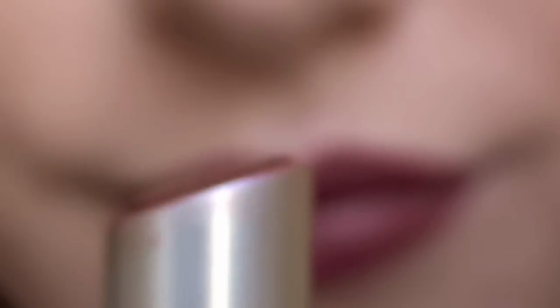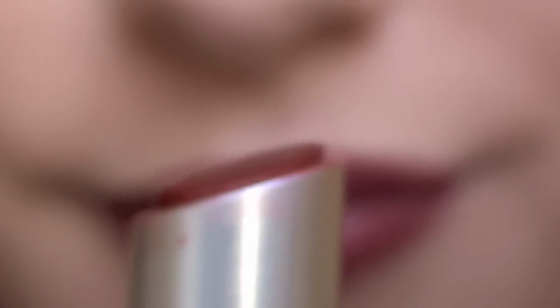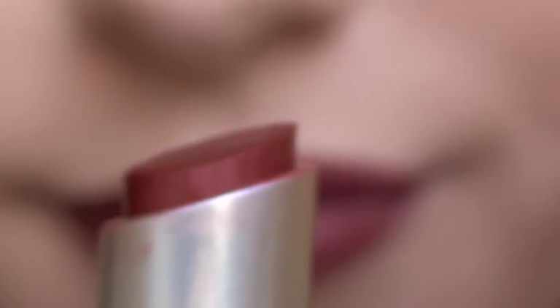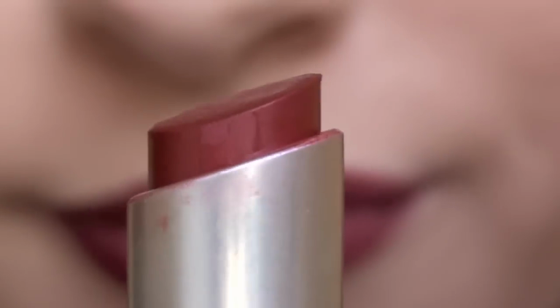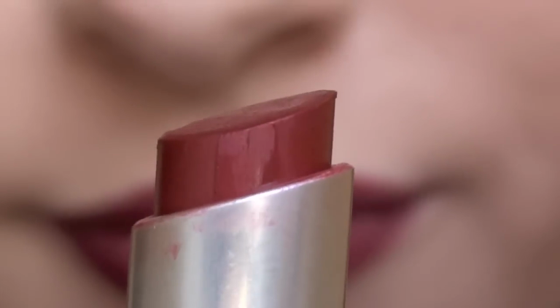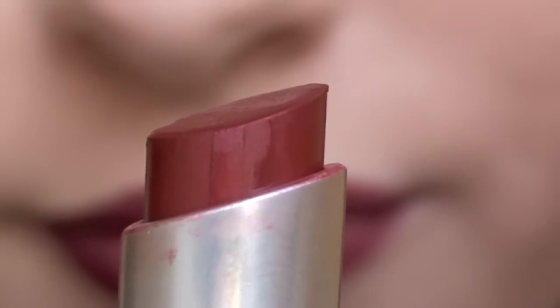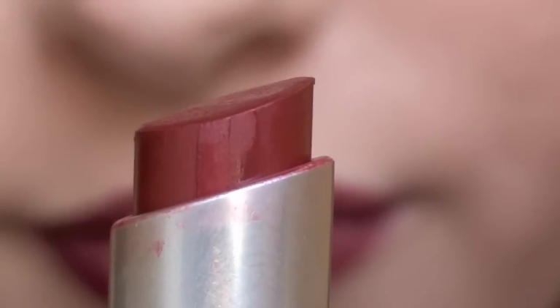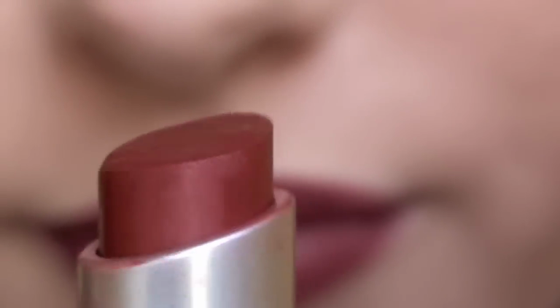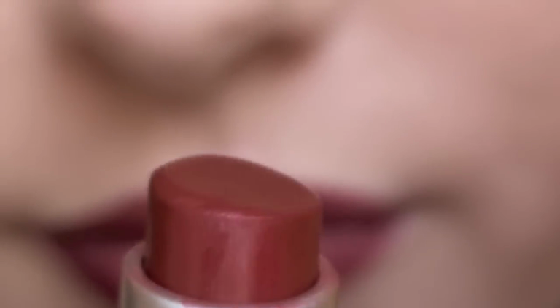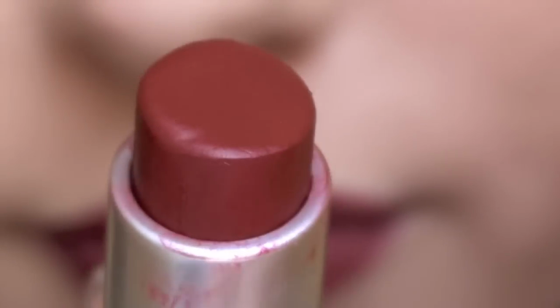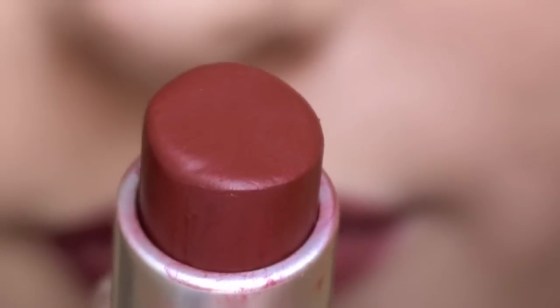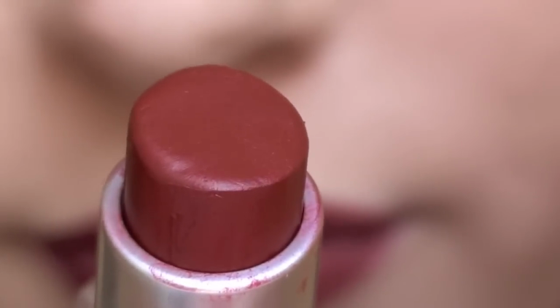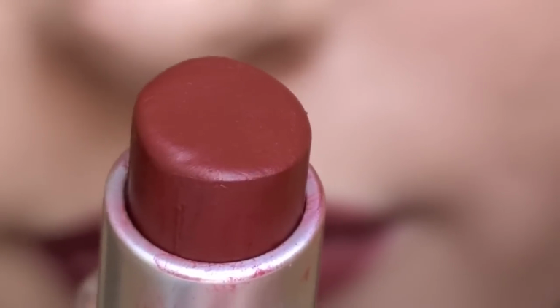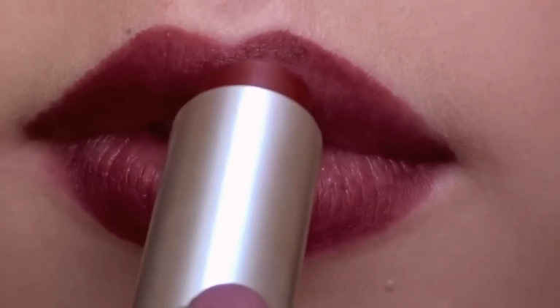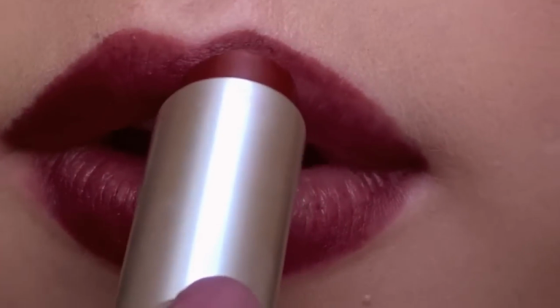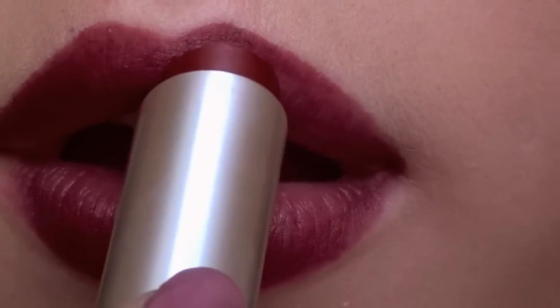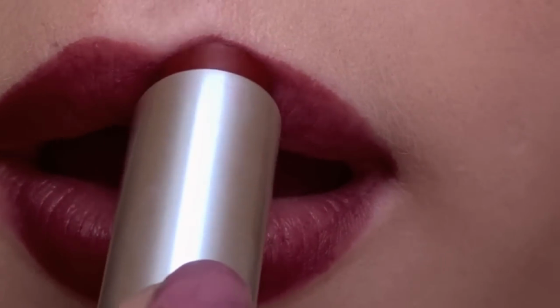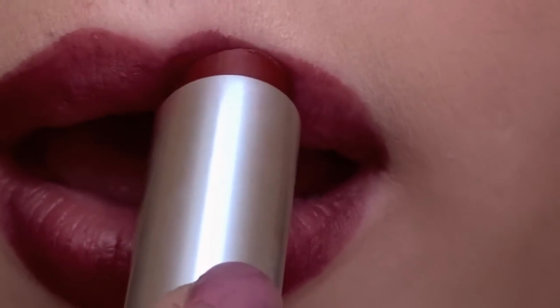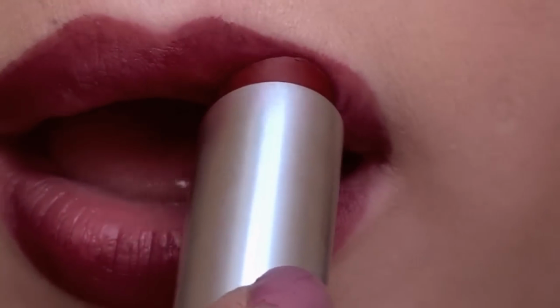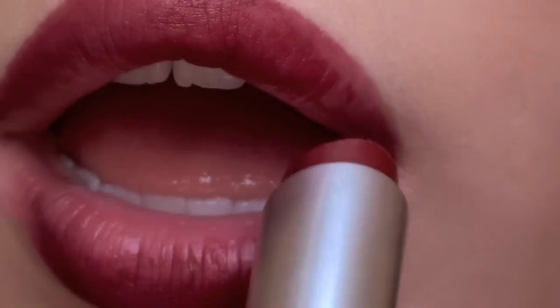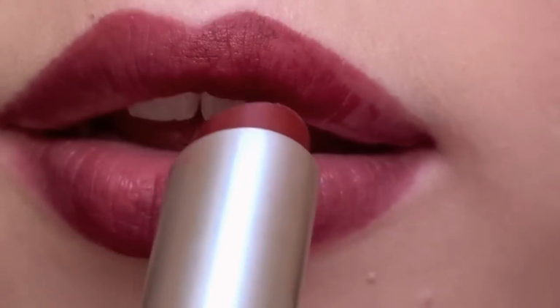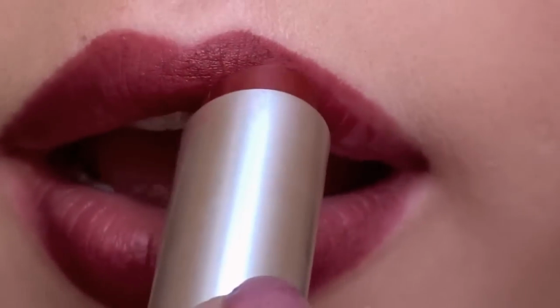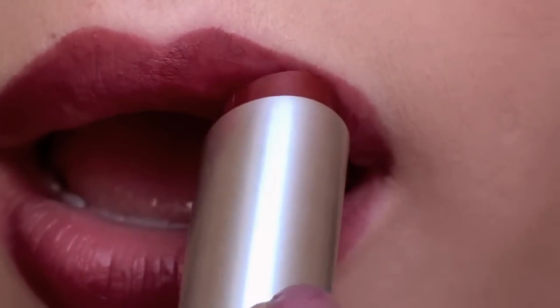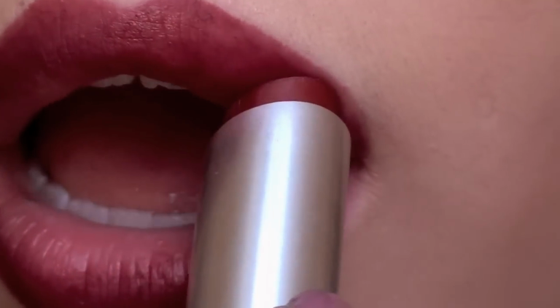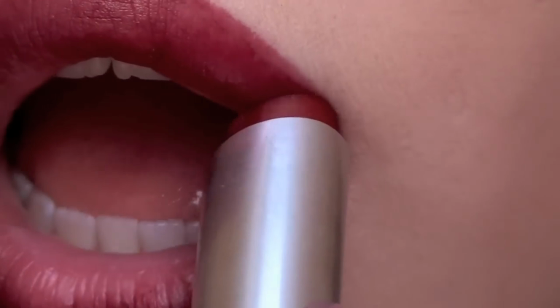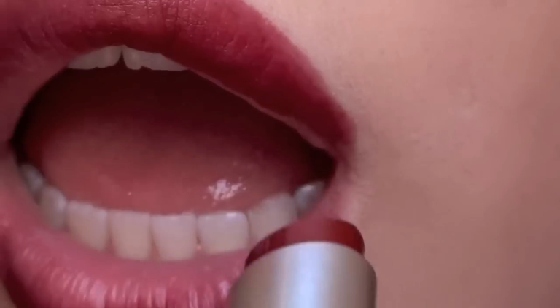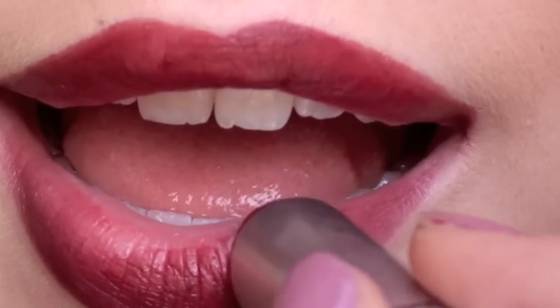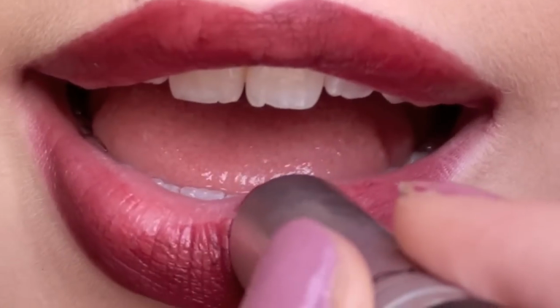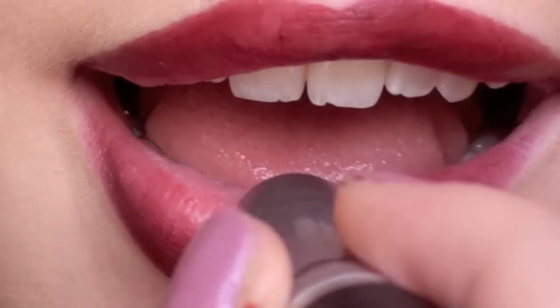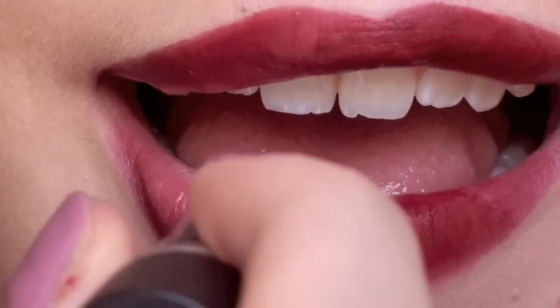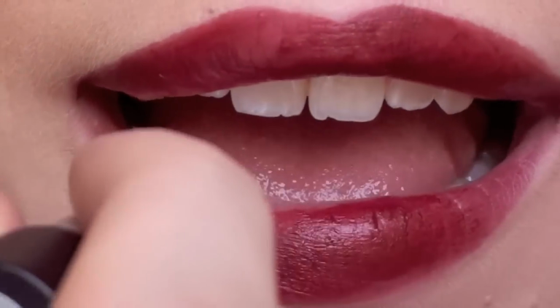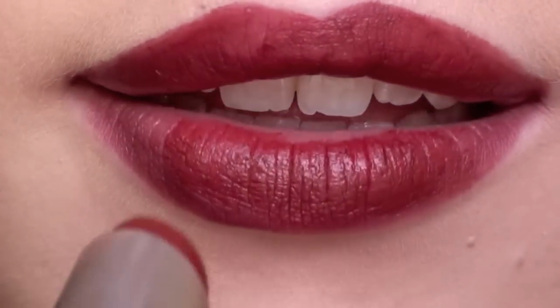Take any dark brick-colored lipstick of your choice and apply it to your lips. It's best to choose one formulated for extended wear because you don't want to have to keep applying it throughout the day.